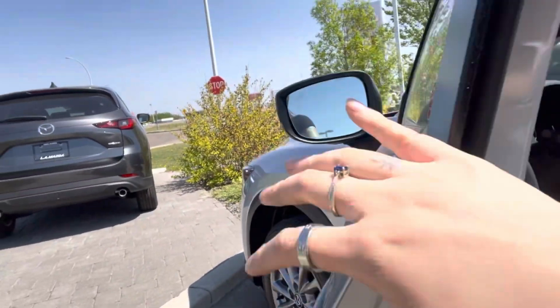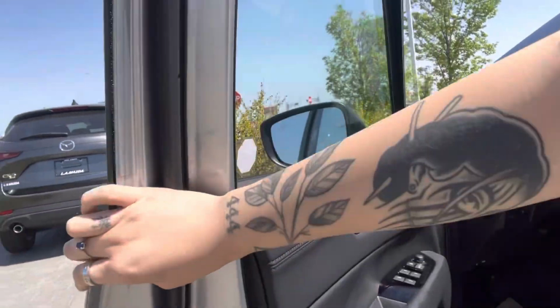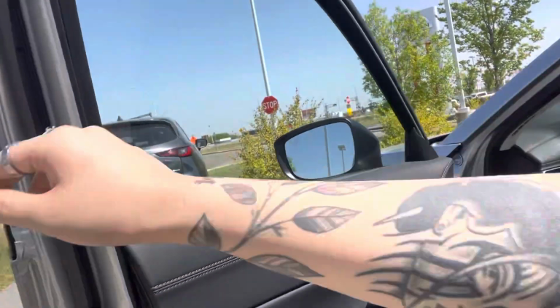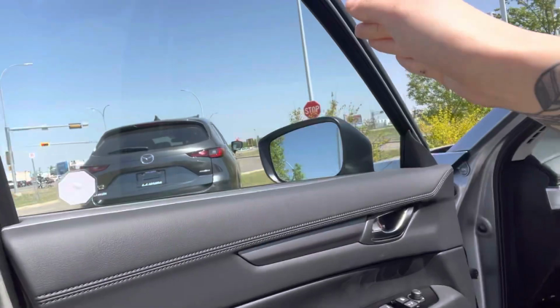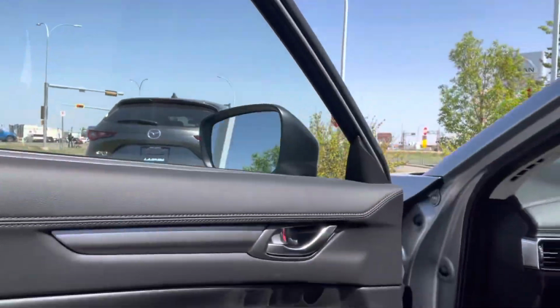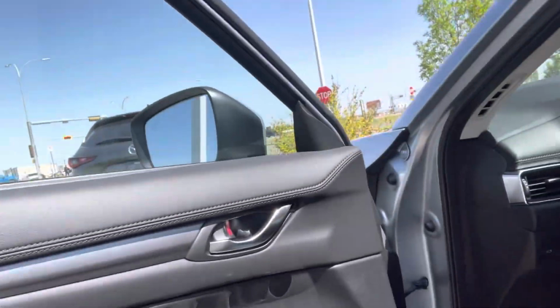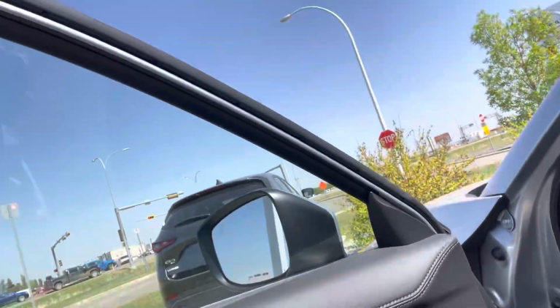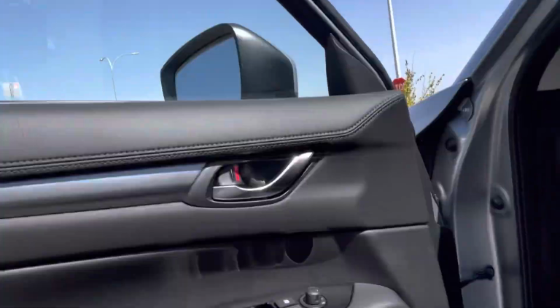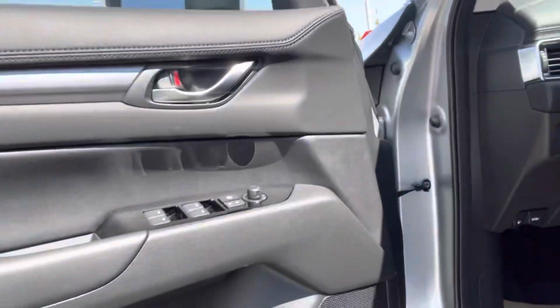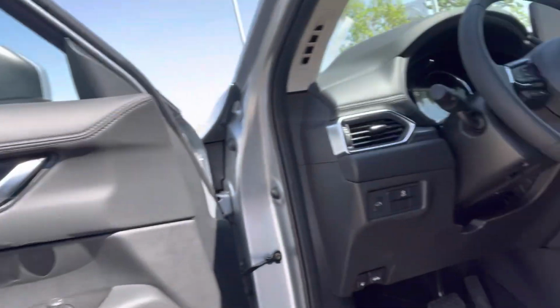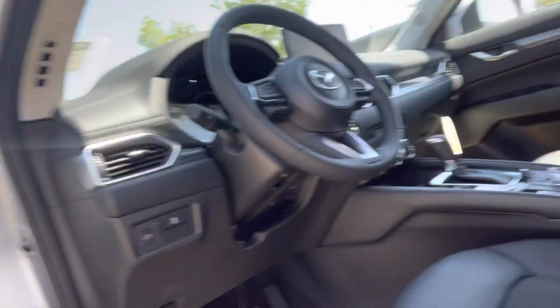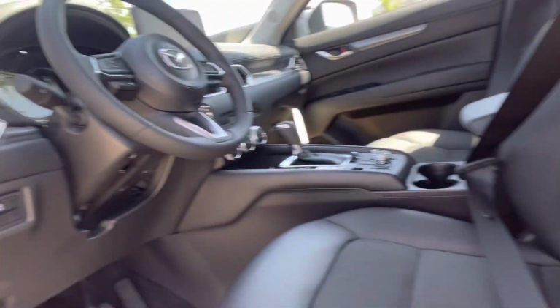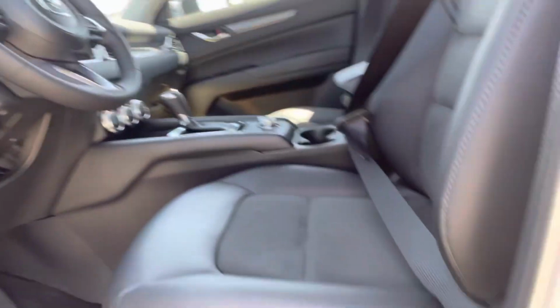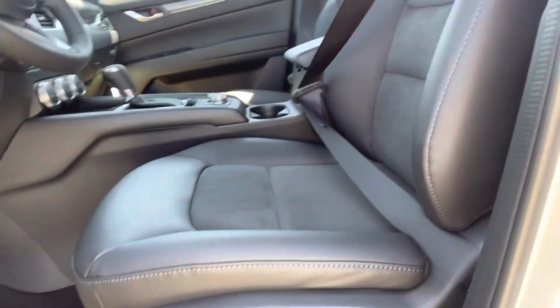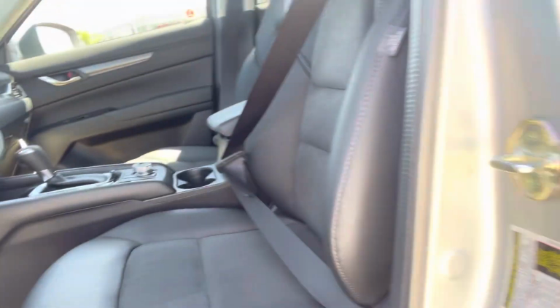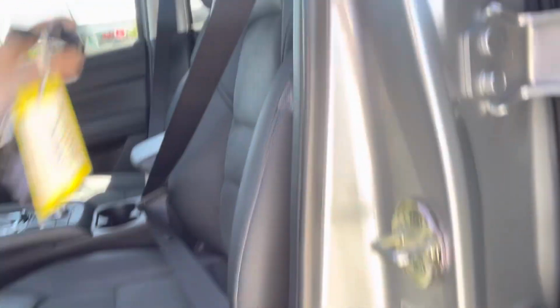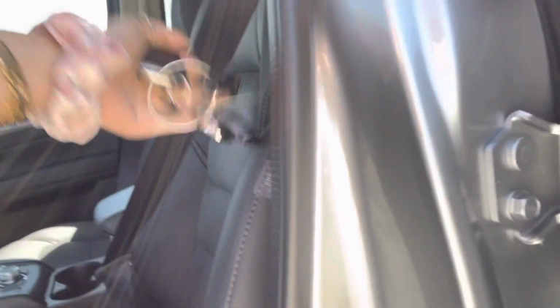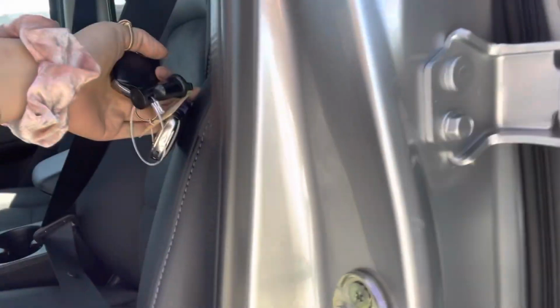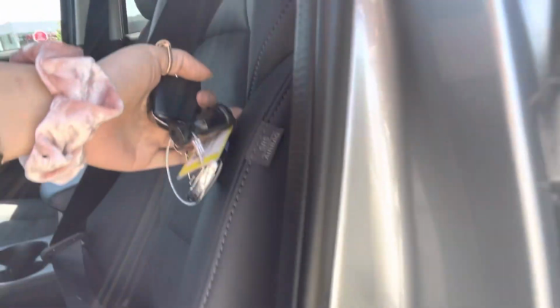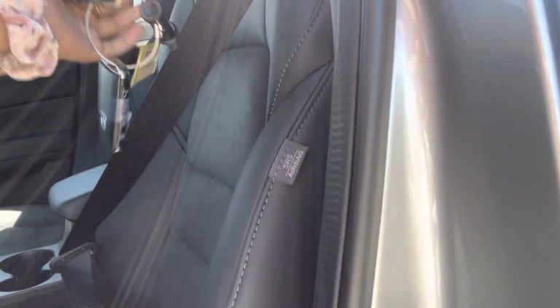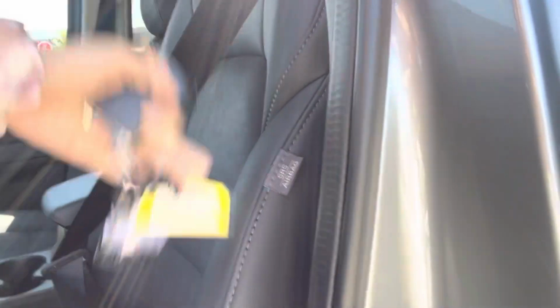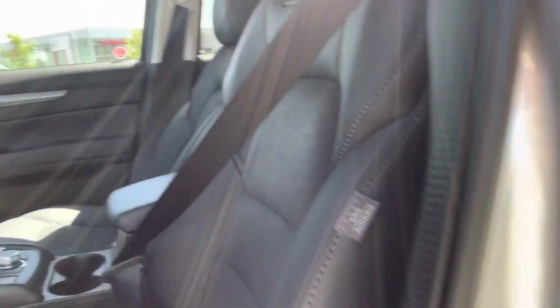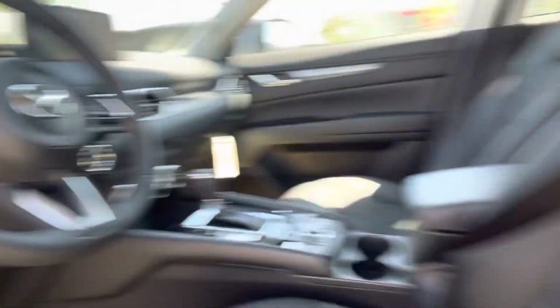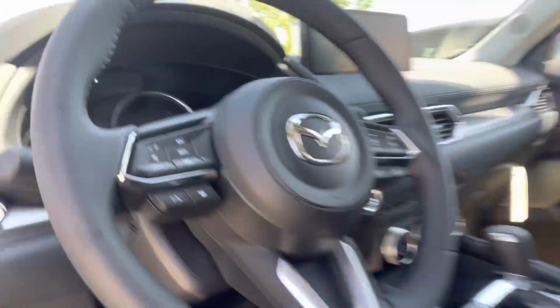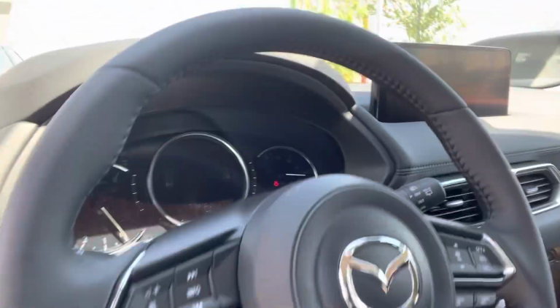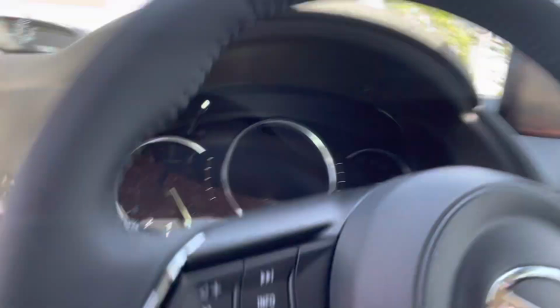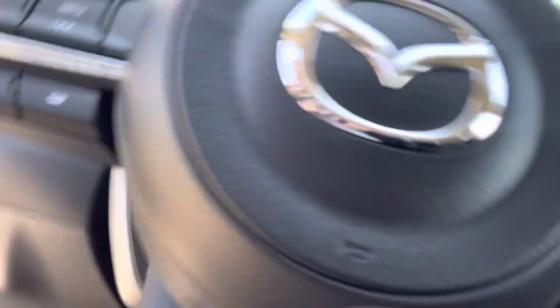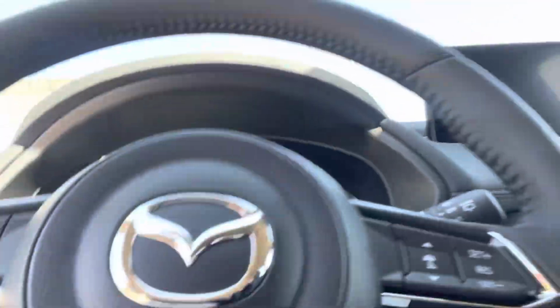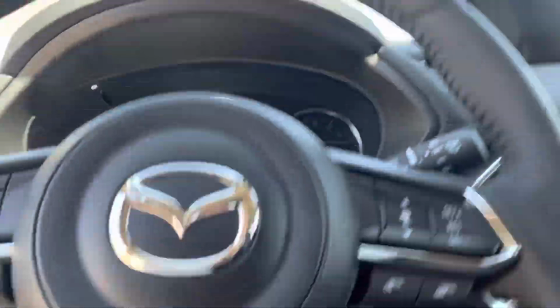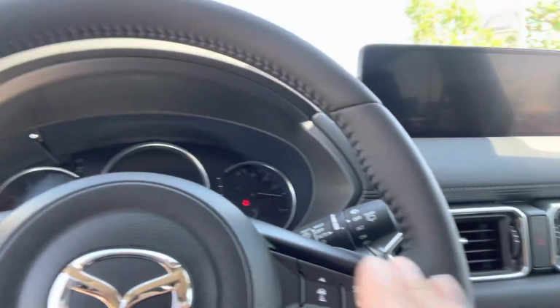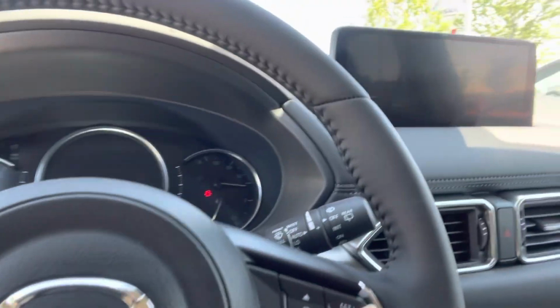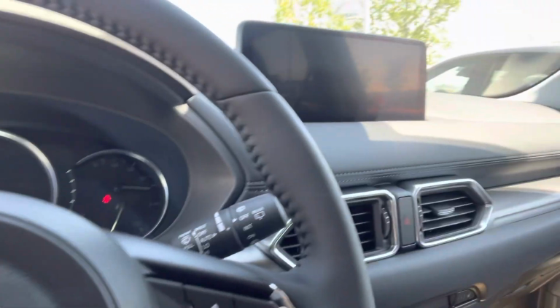You will have the blind spot monitoring on the side, power locks and powered windows as well, powered seats, a leatherette interior, a partly digital dash, and adaptive cruise control.